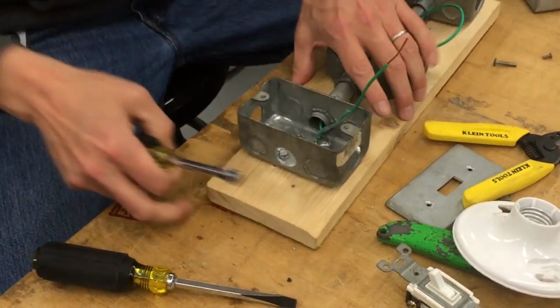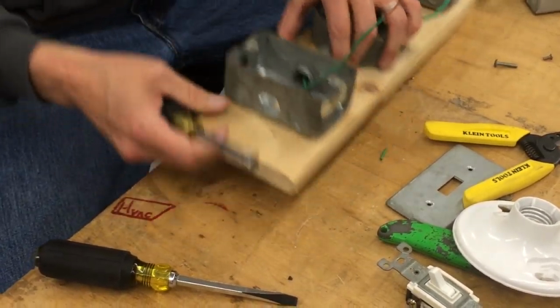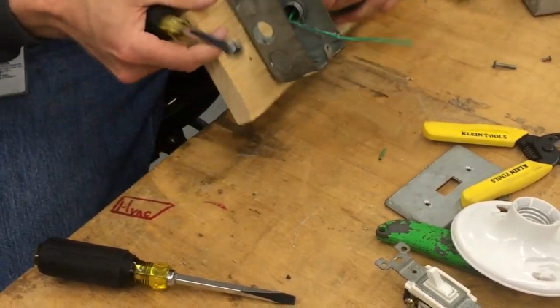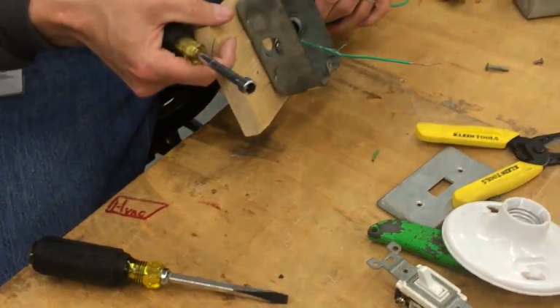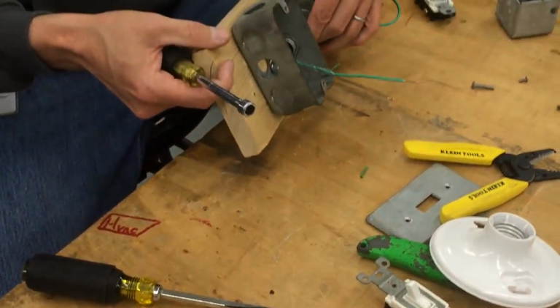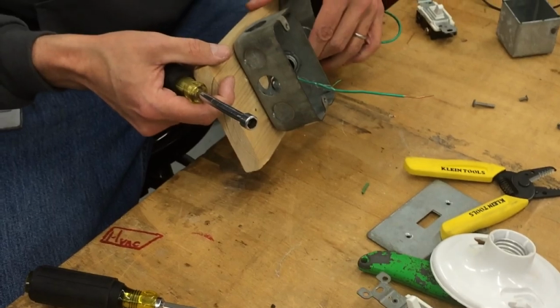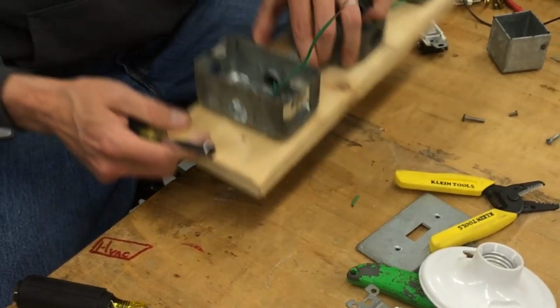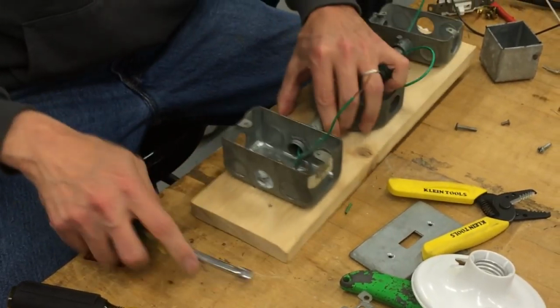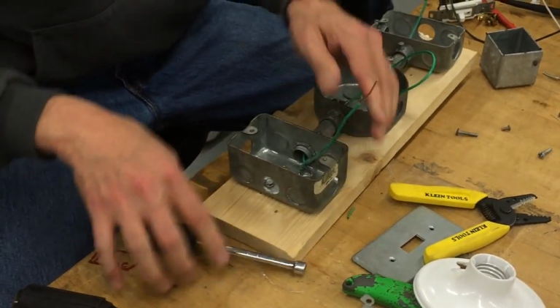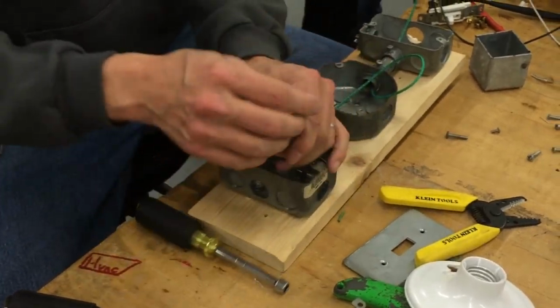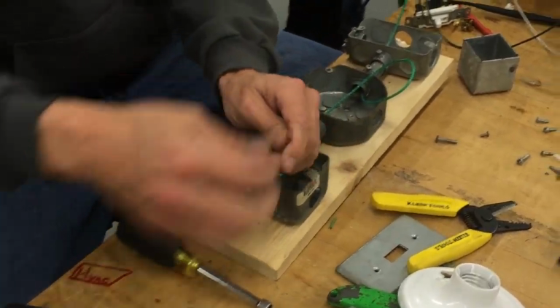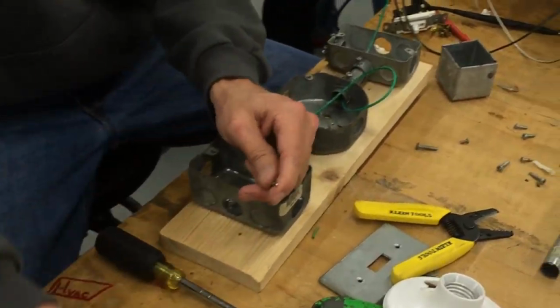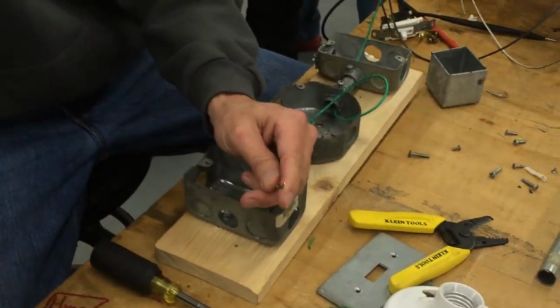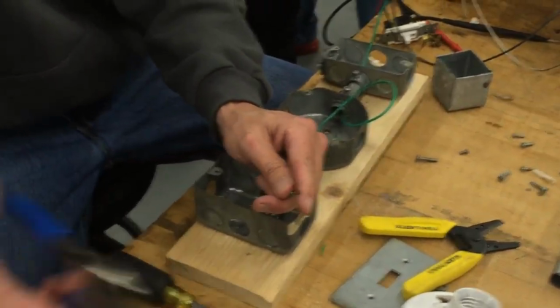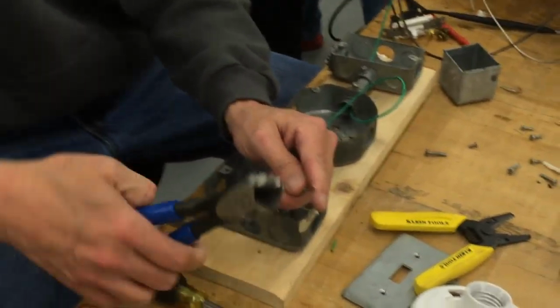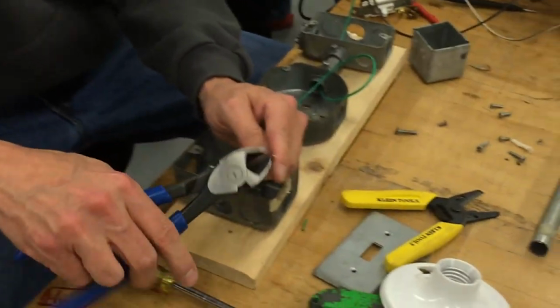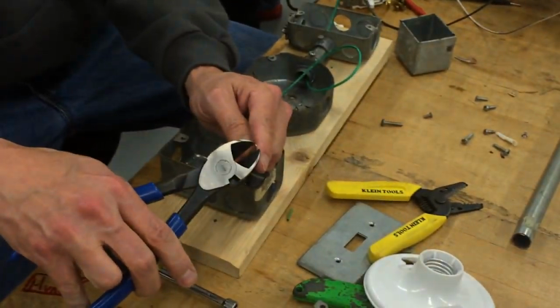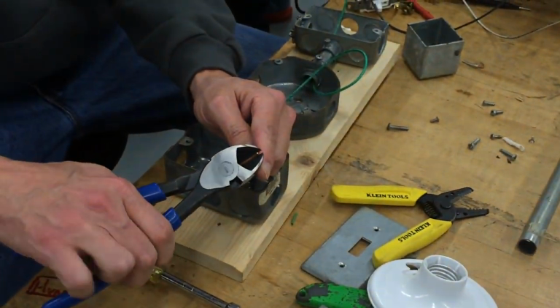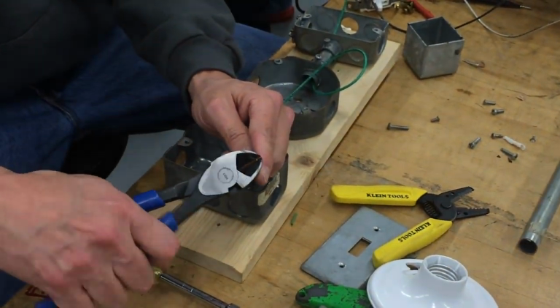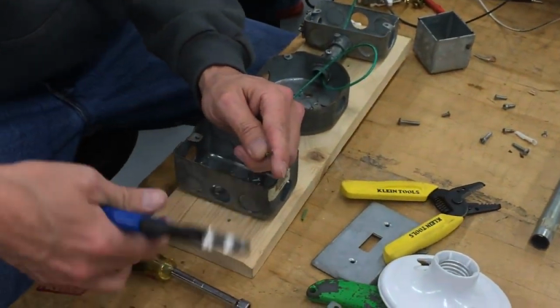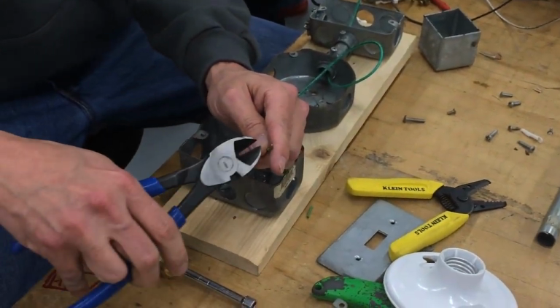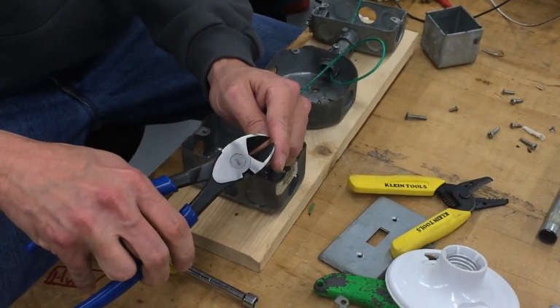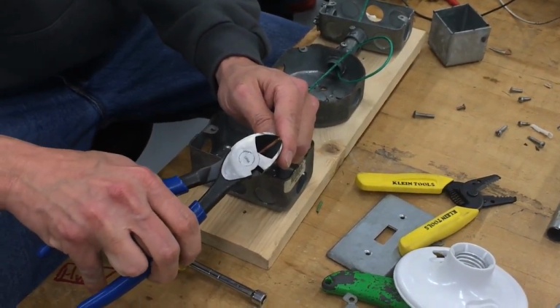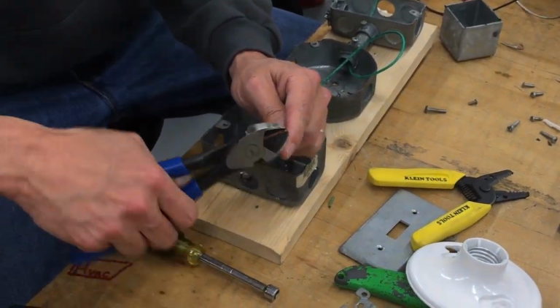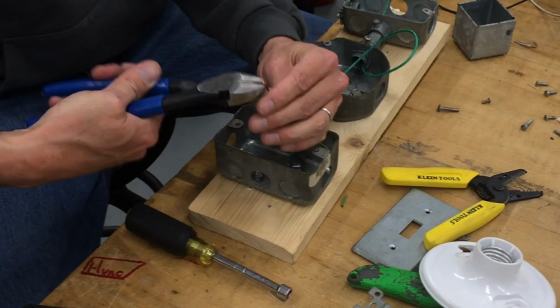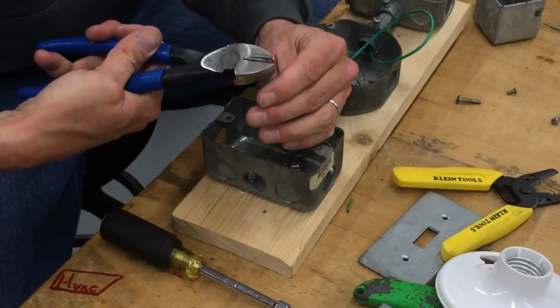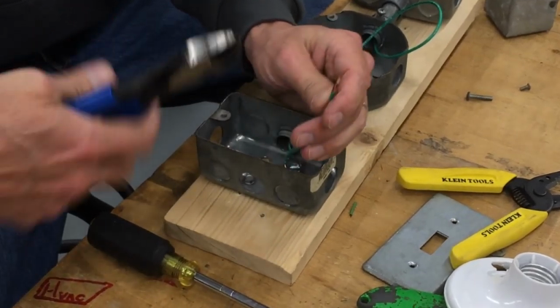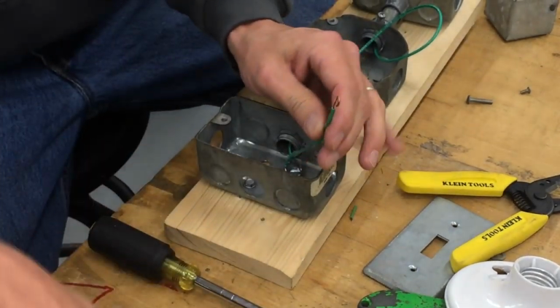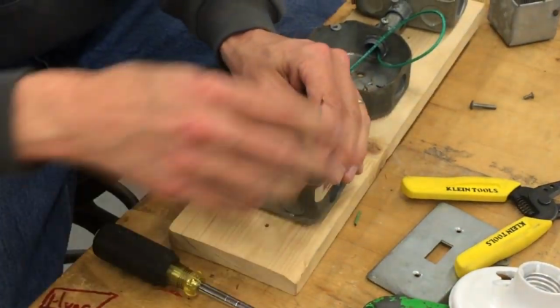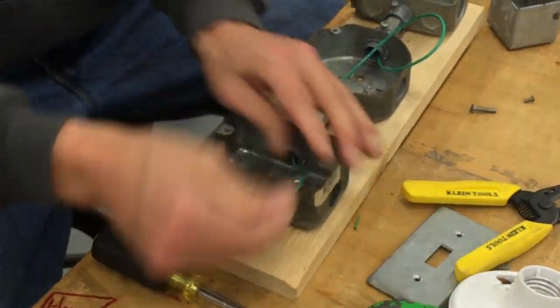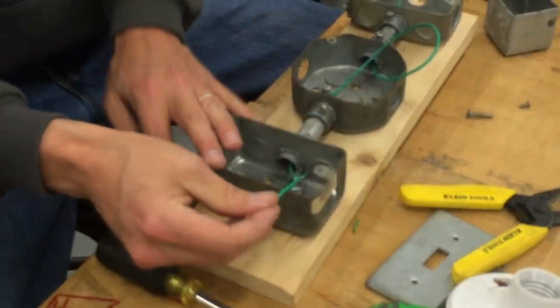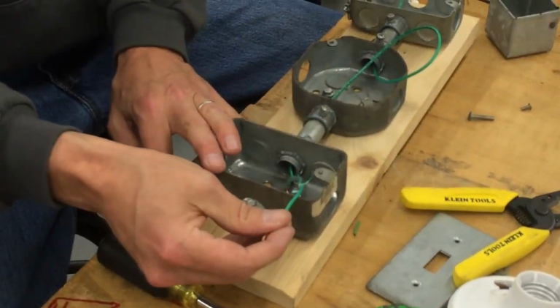See that? Now I've just stripped about — and we already got our pigtail. So all I need to do now is make a hook, and we're ready to connect up to our switch.